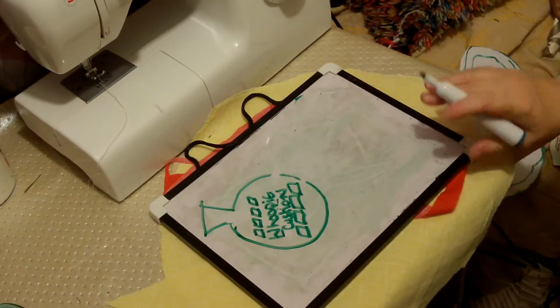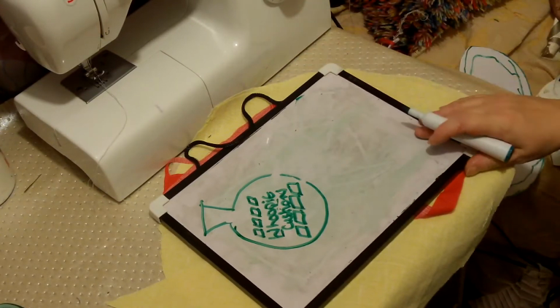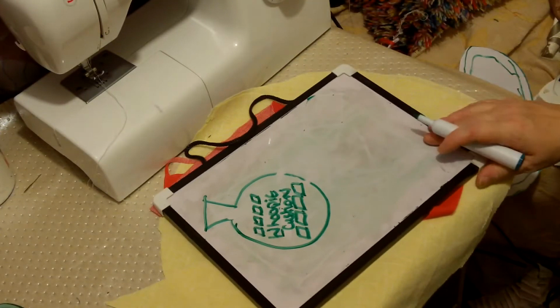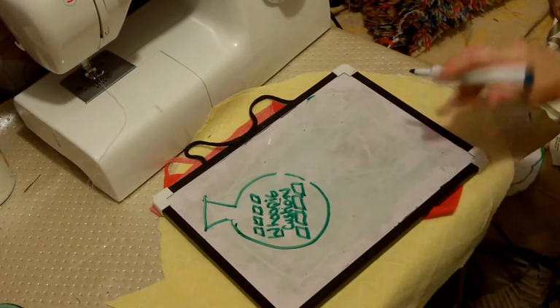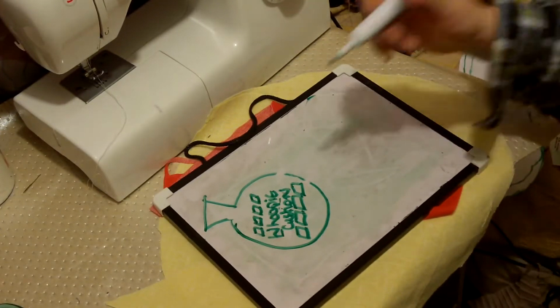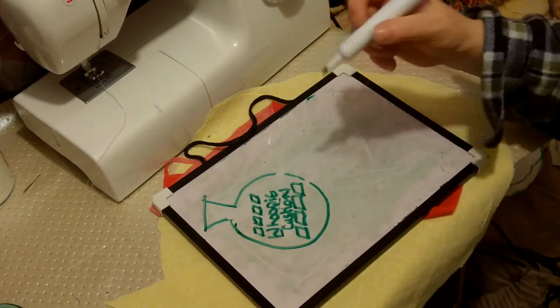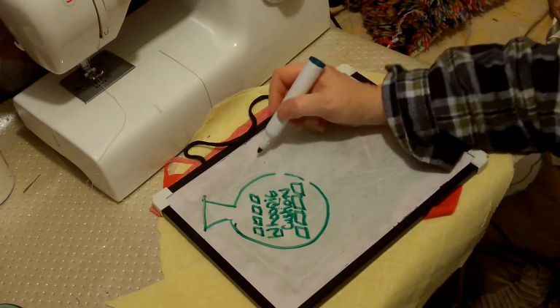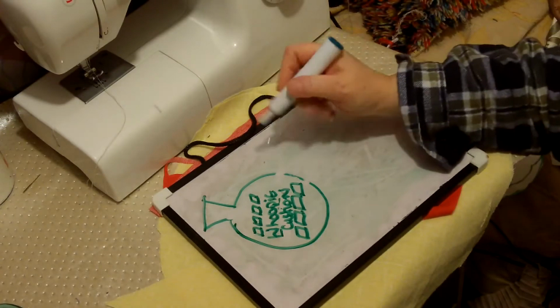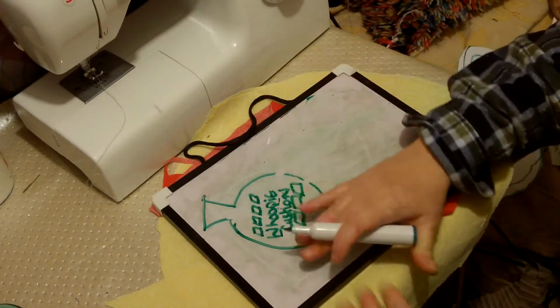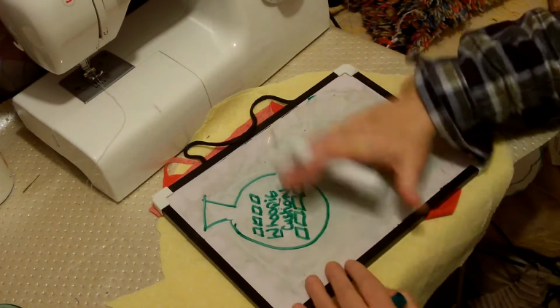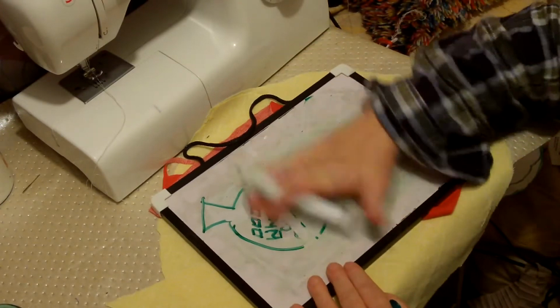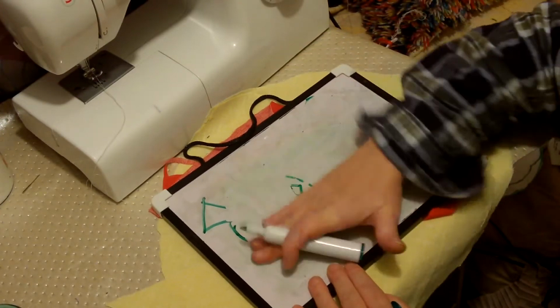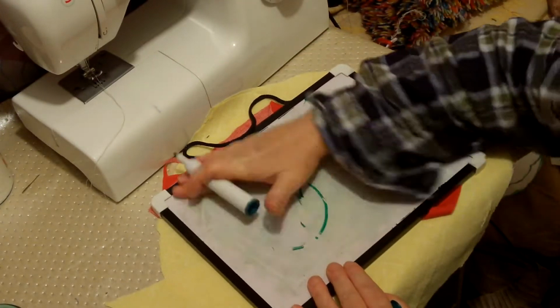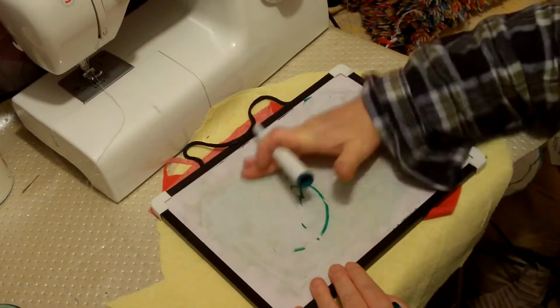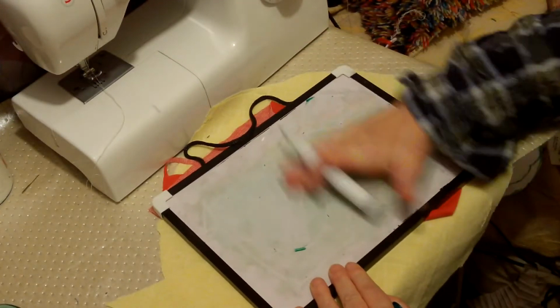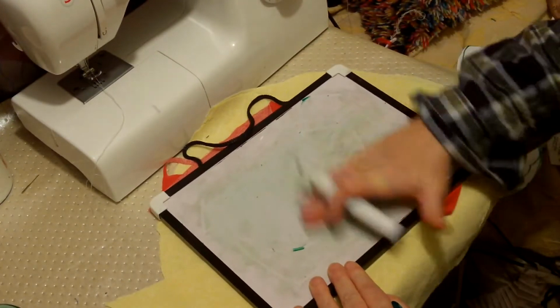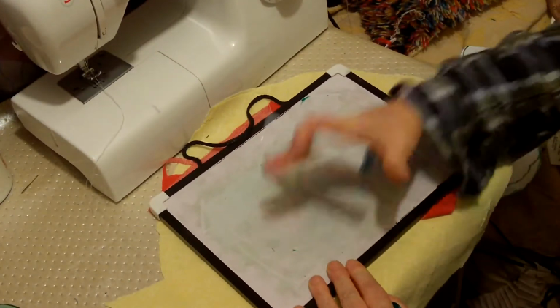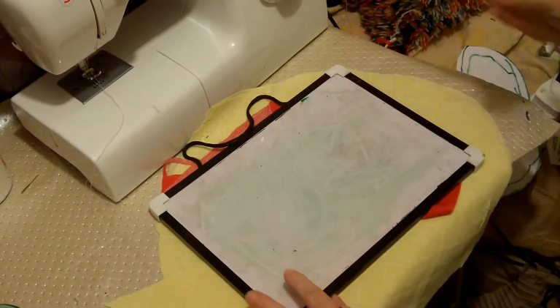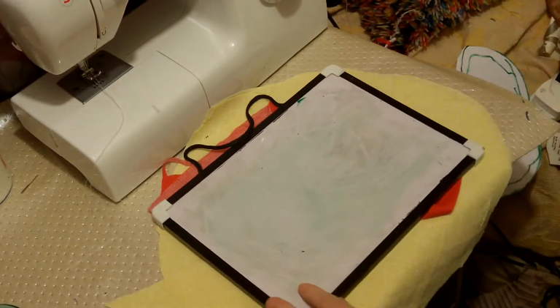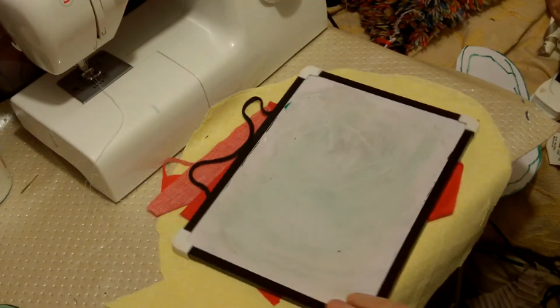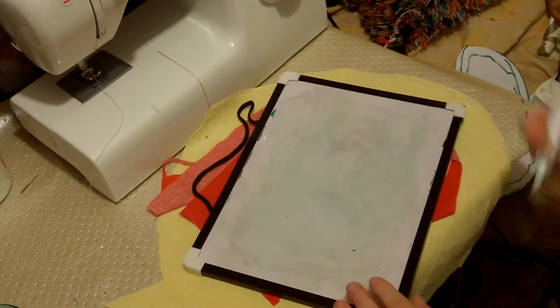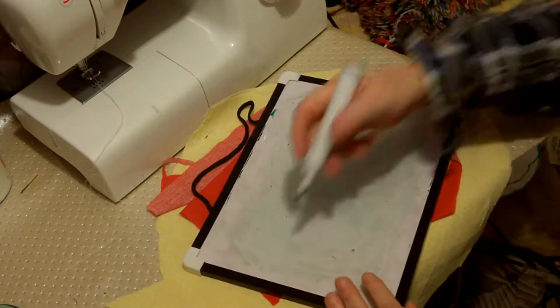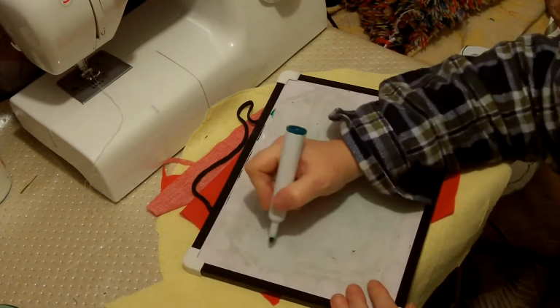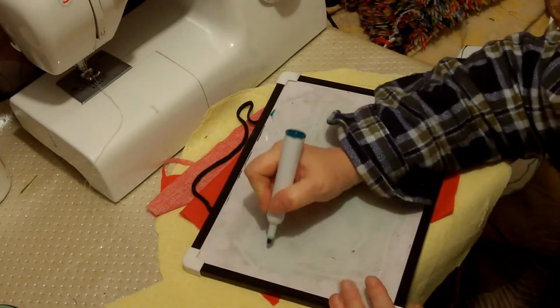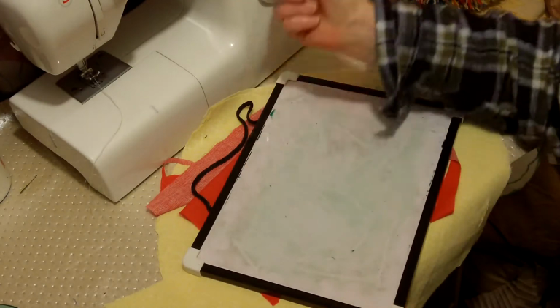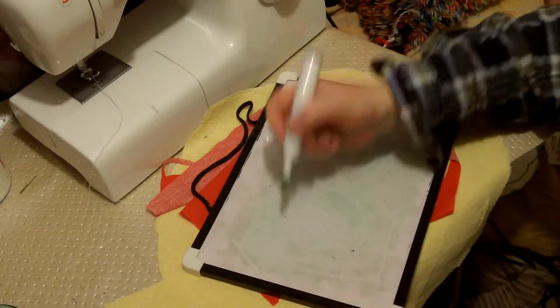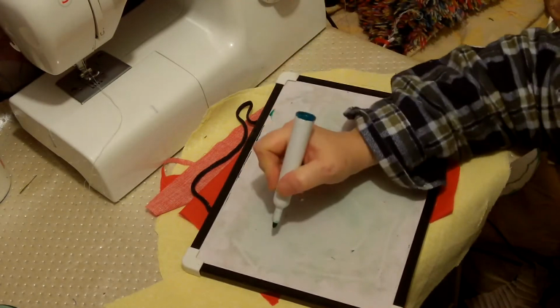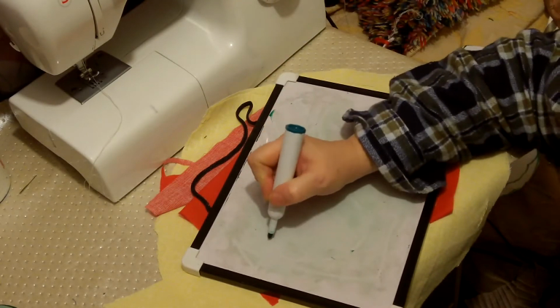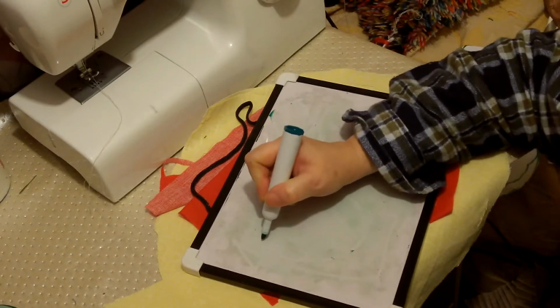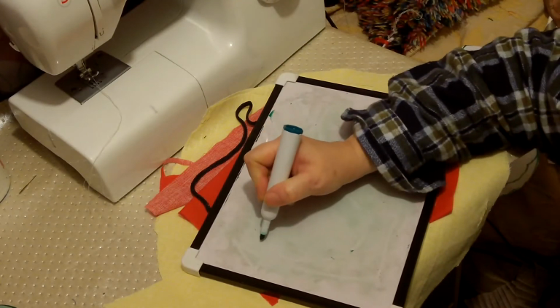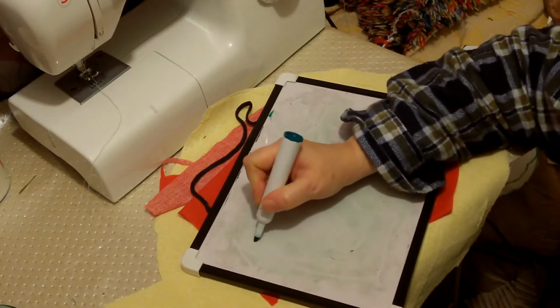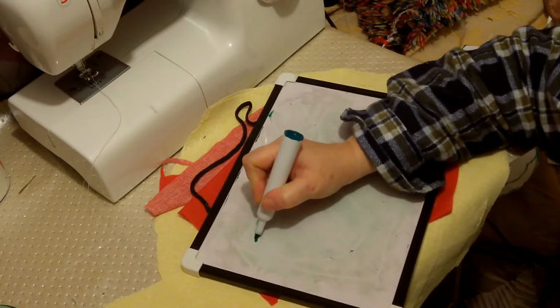Before I start sewing, it's quite important to get the spacing right for your words — the spacing right for anything, really, pattern-wise.